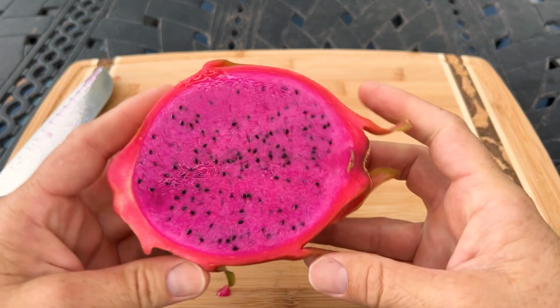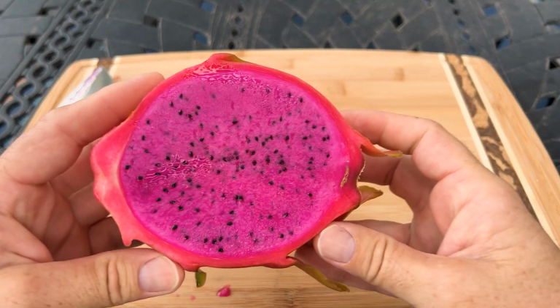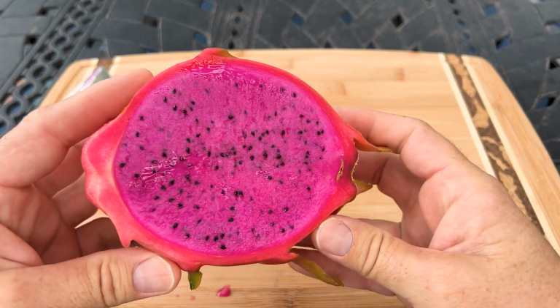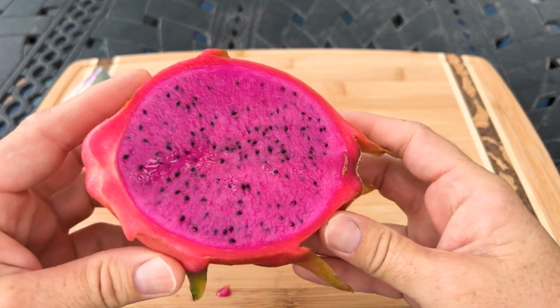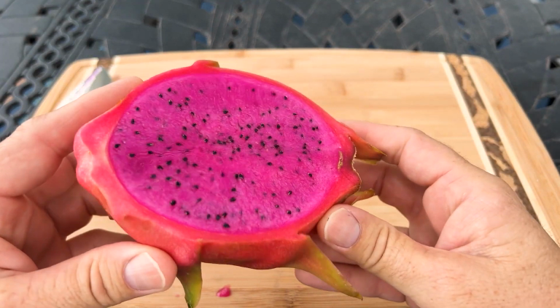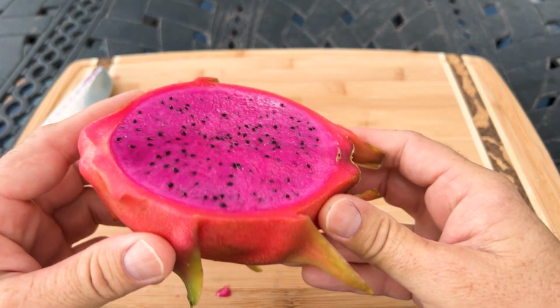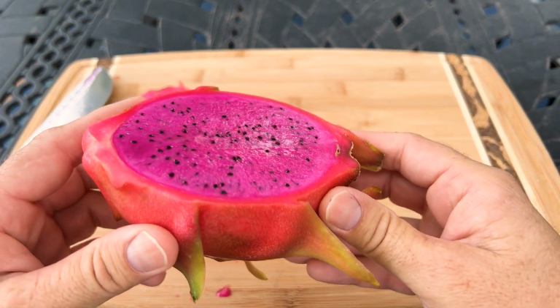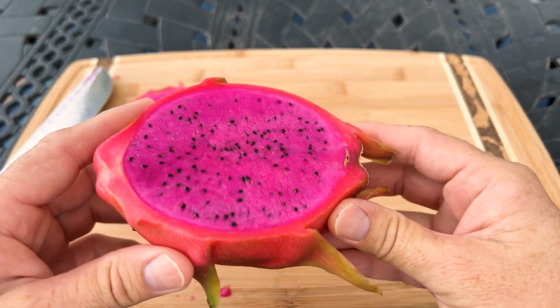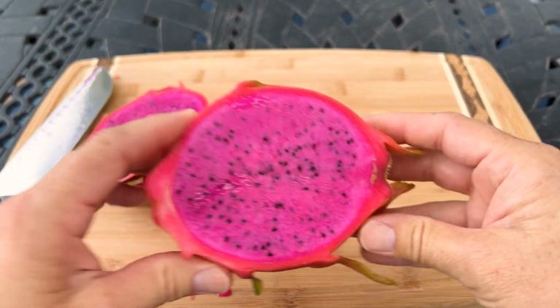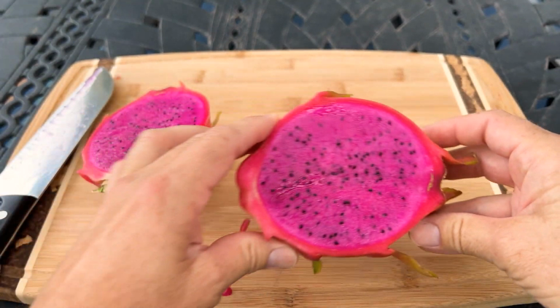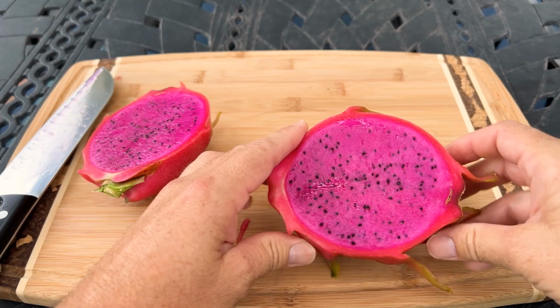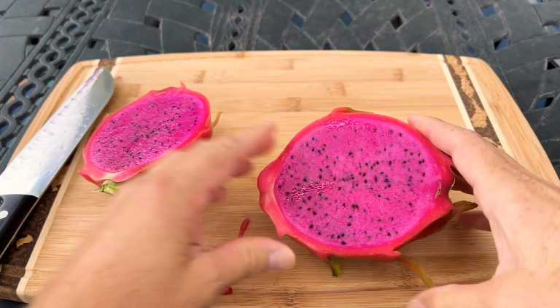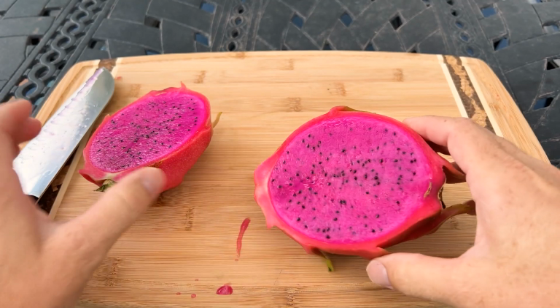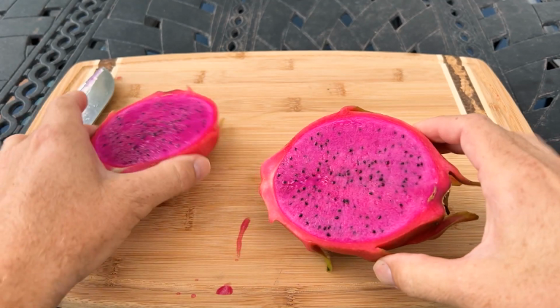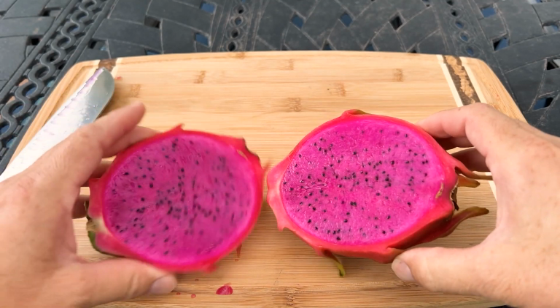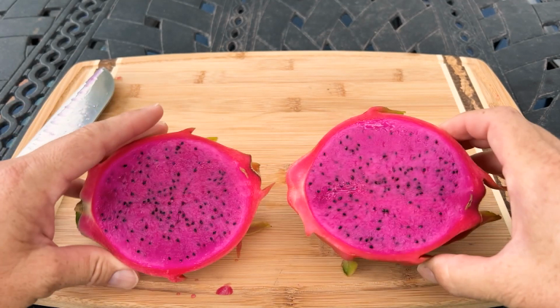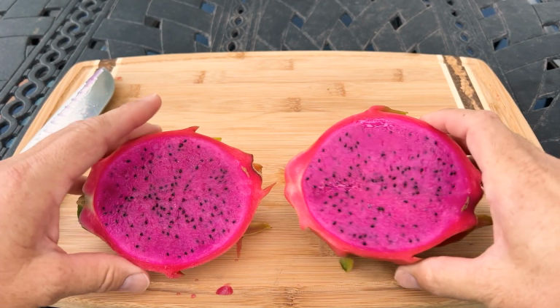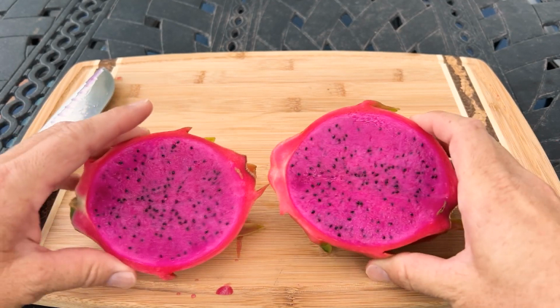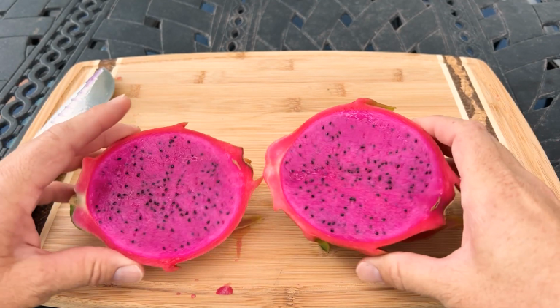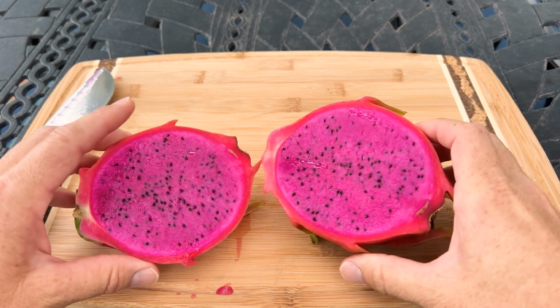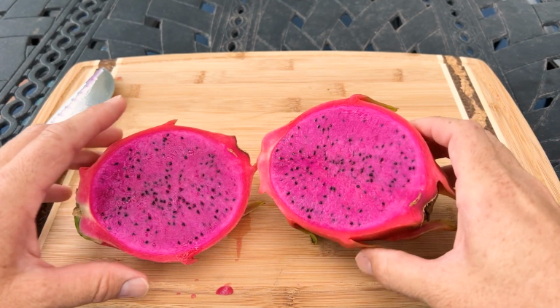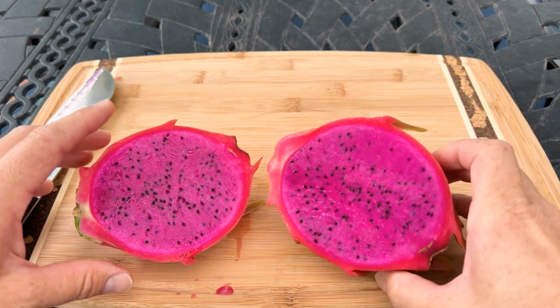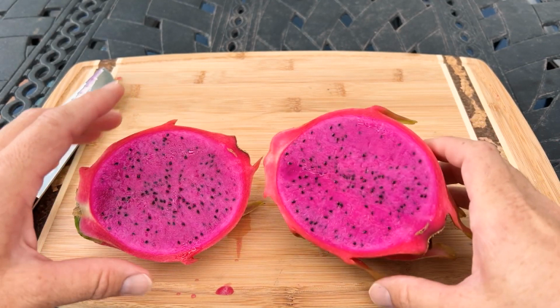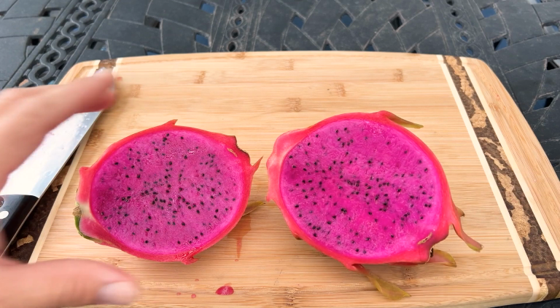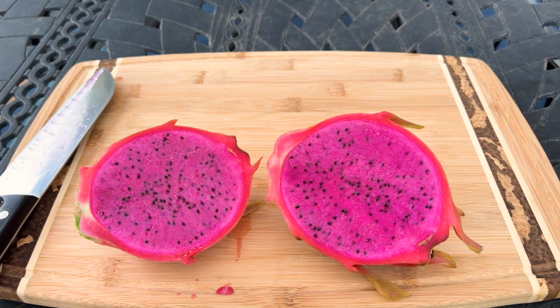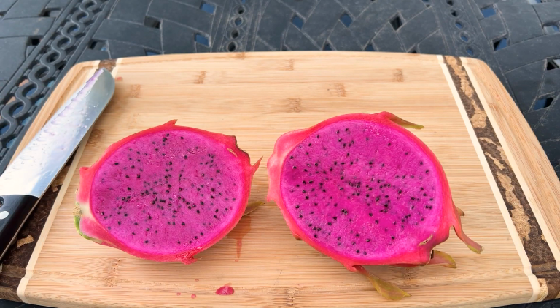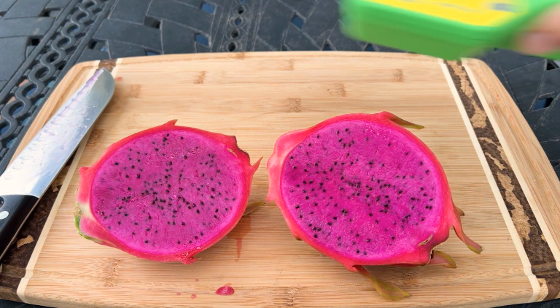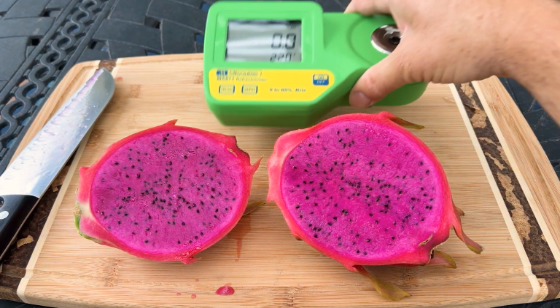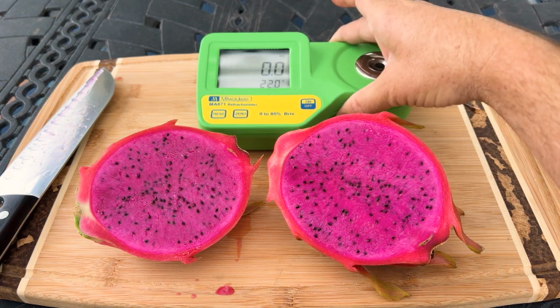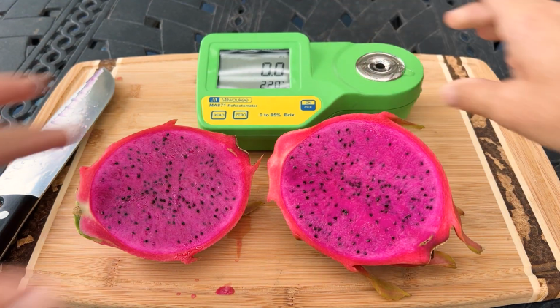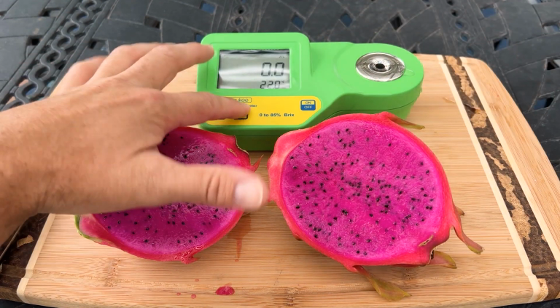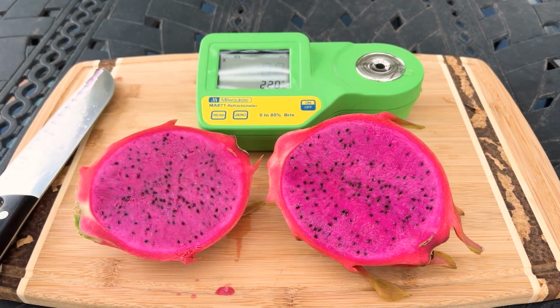Here it is, Quang Ong self fertile. I haven't tested it, but I'm pretty sure — given it has the name self fertile — that this variety is self fertile. So let's see how sweet it is.